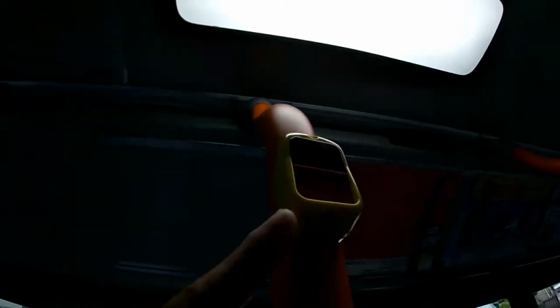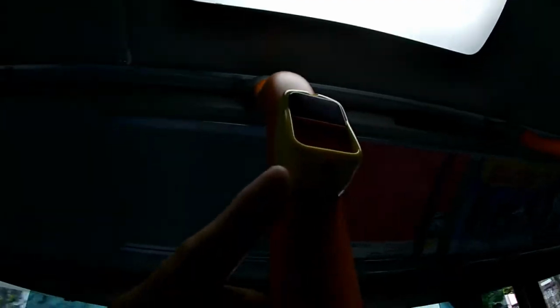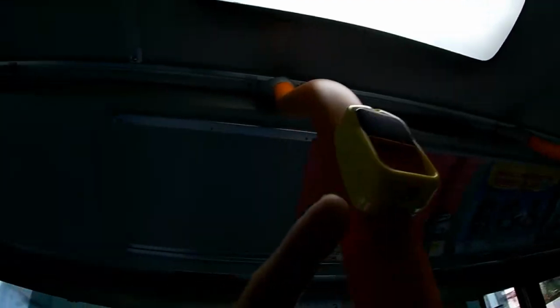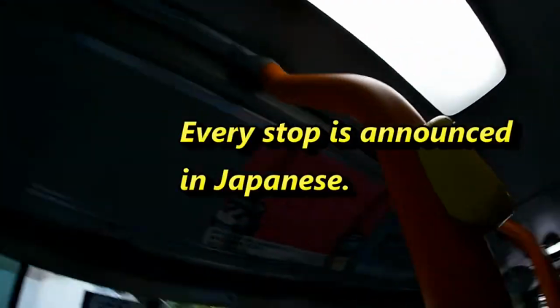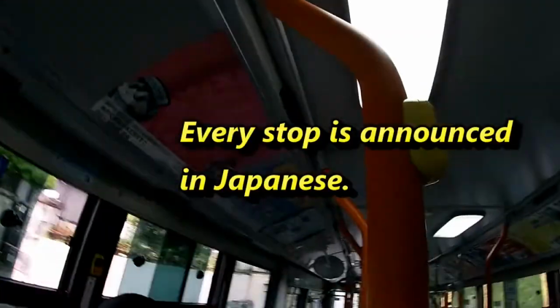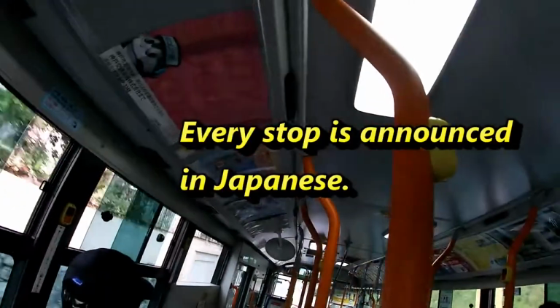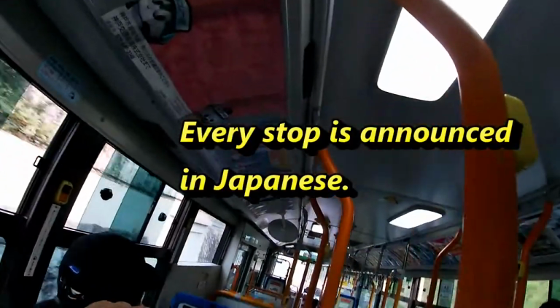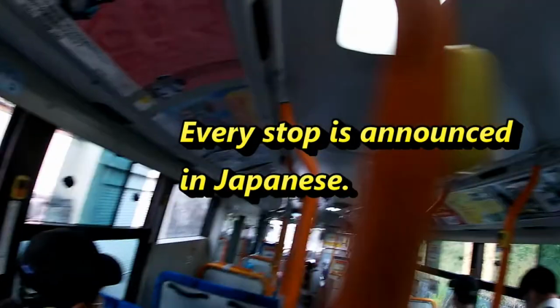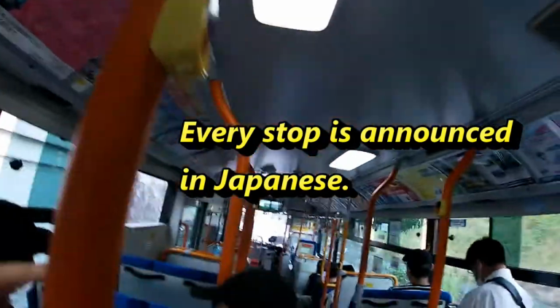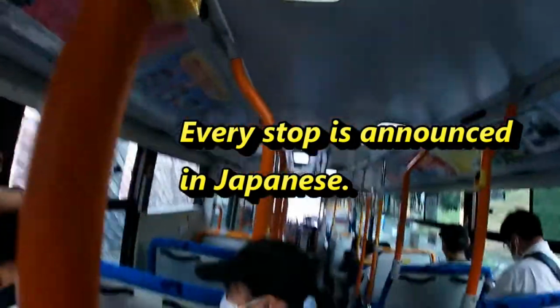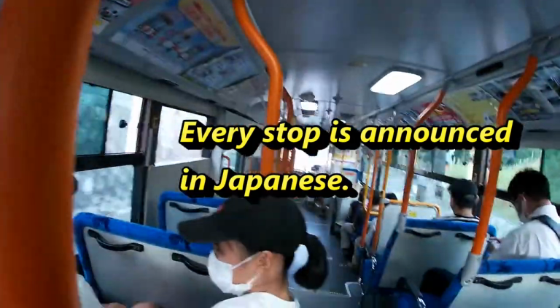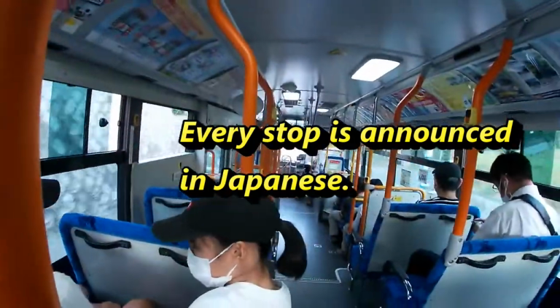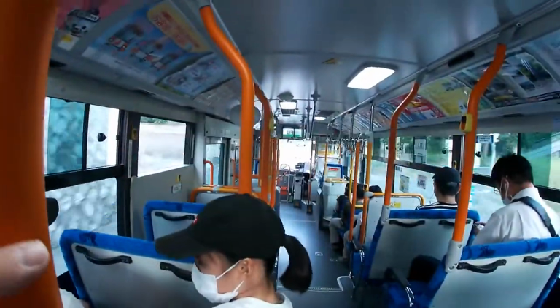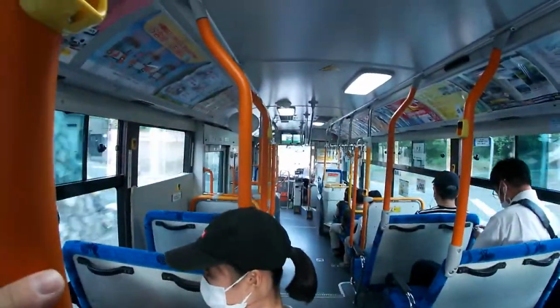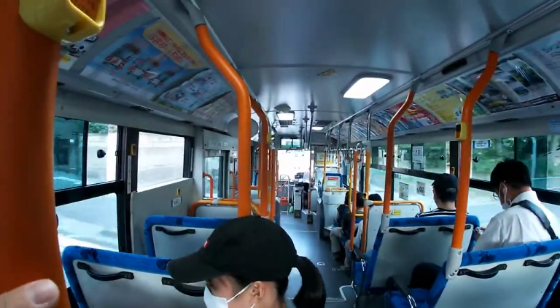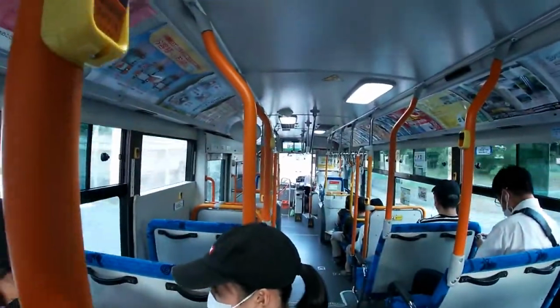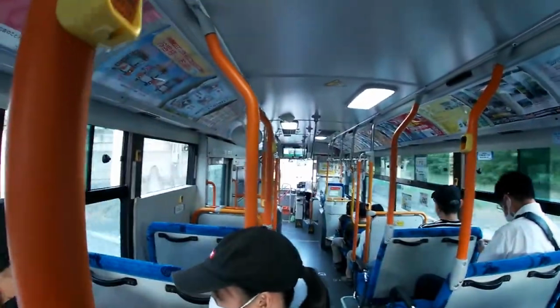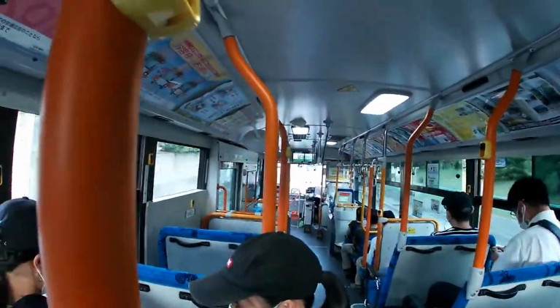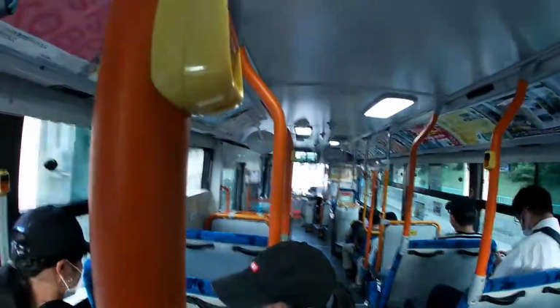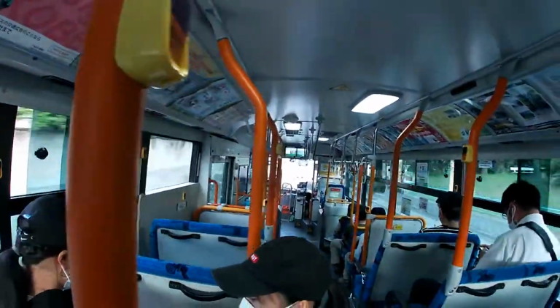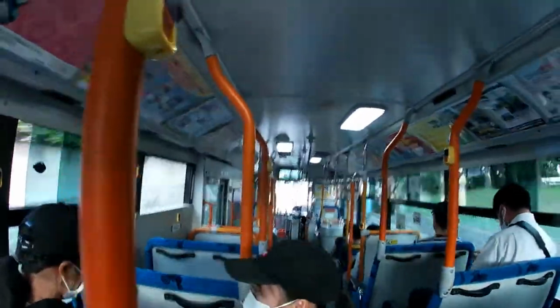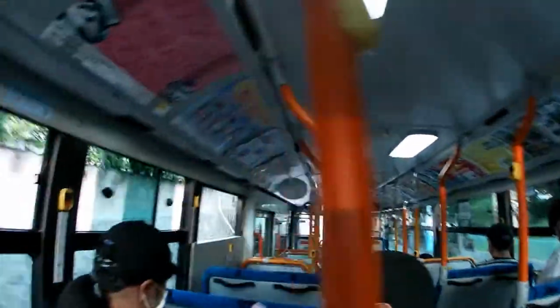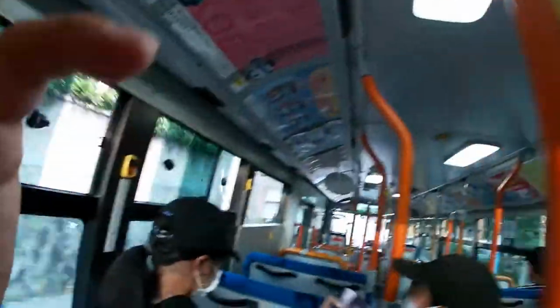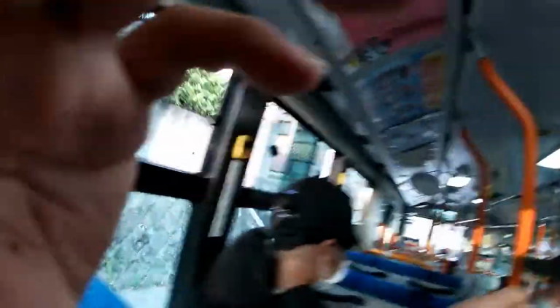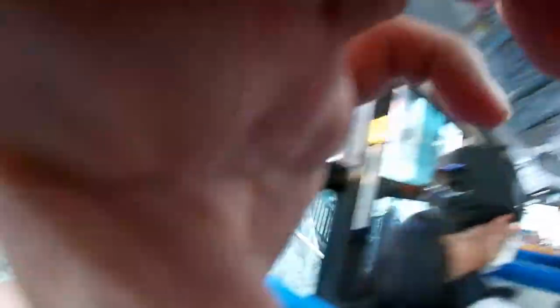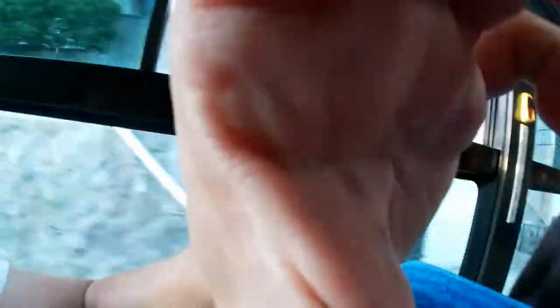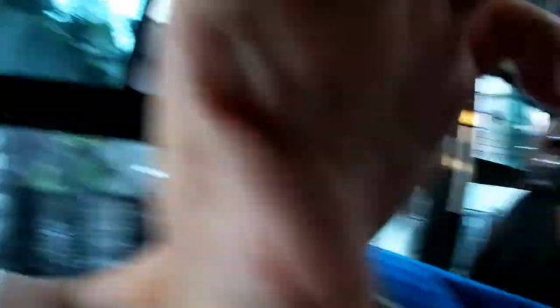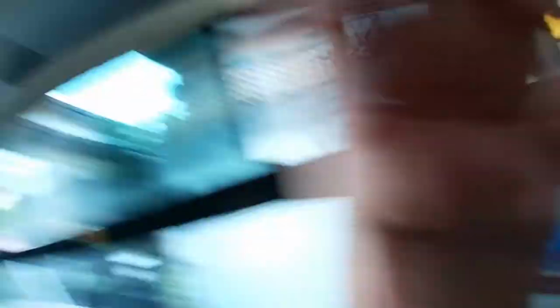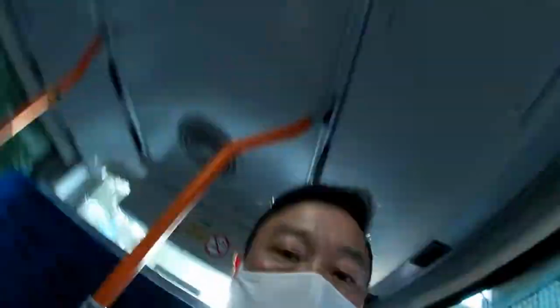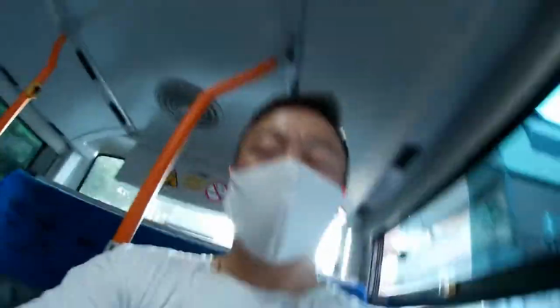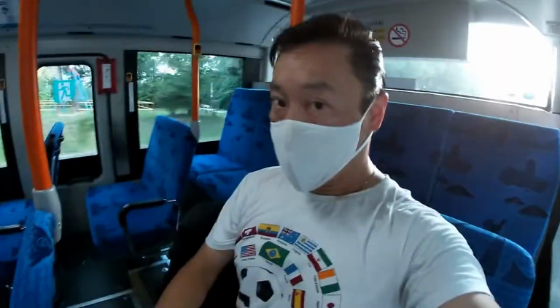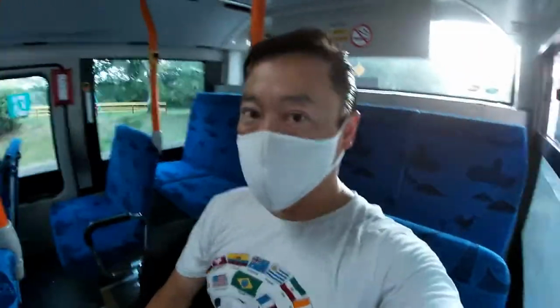The fare is displayed at the front. This bus is bound for JR Maiko Station. By the way, stop announcements are only in Japanese.